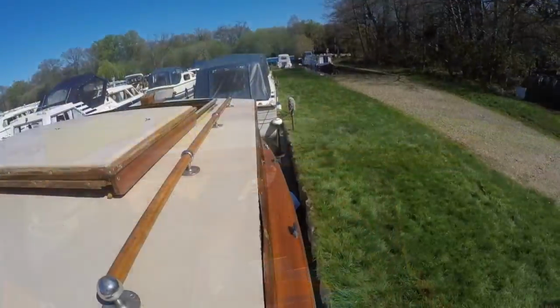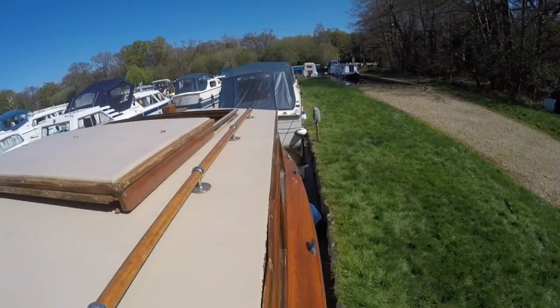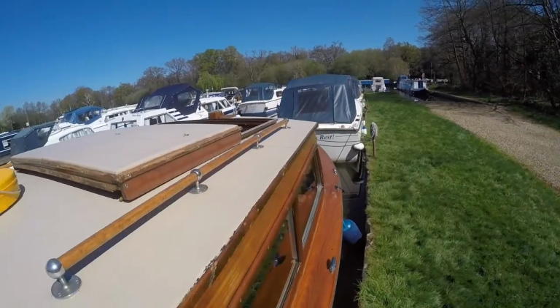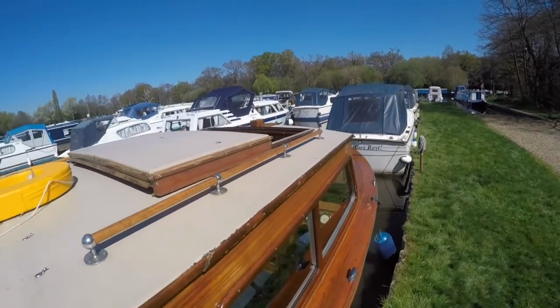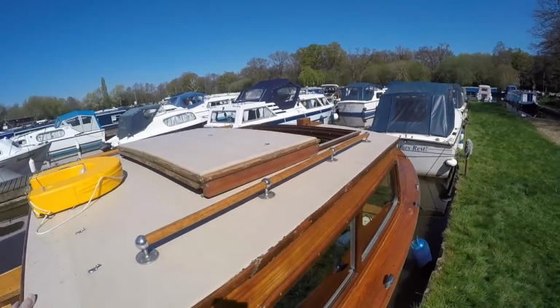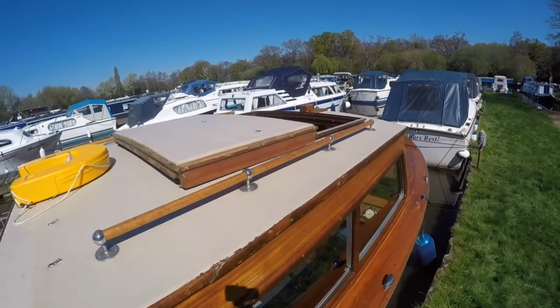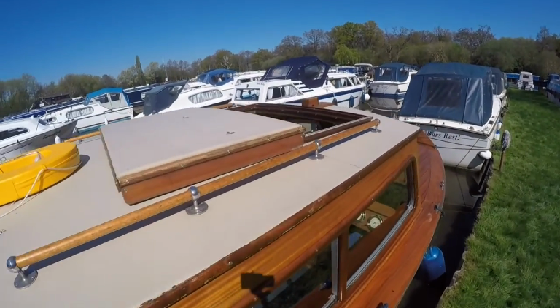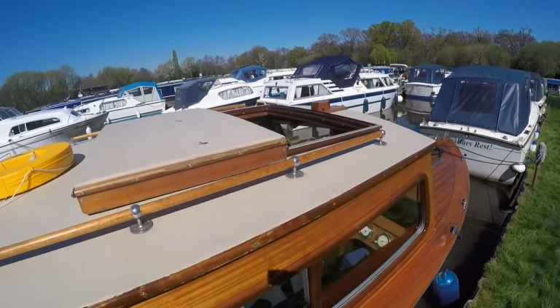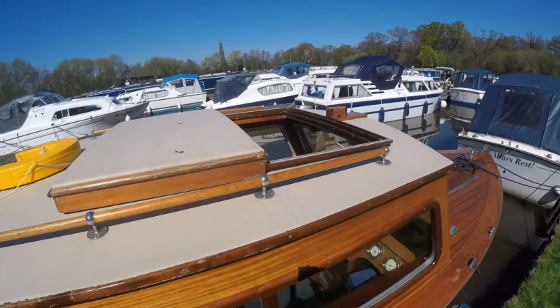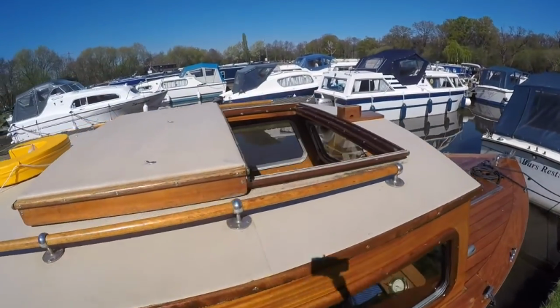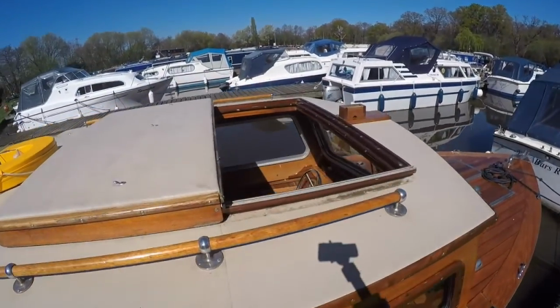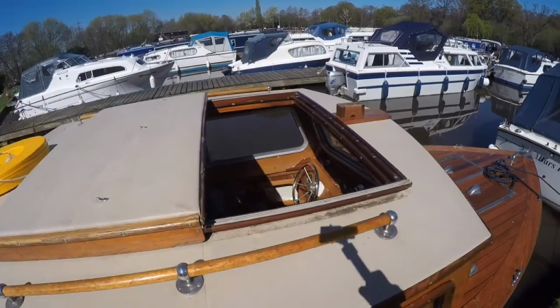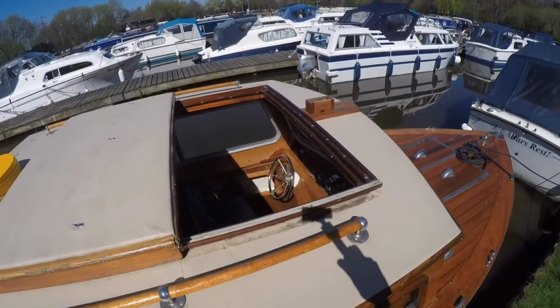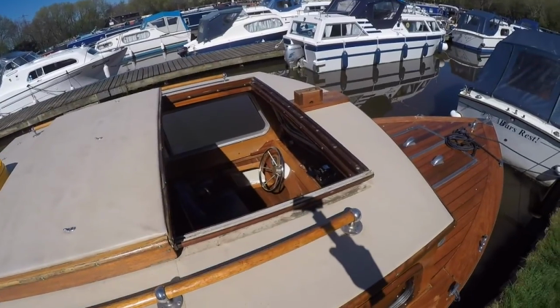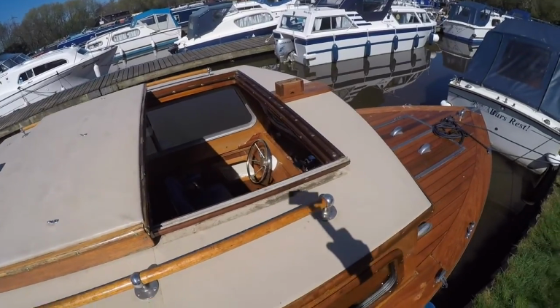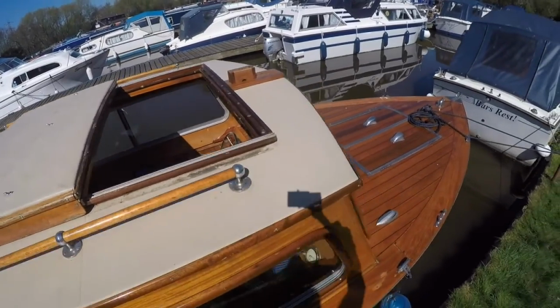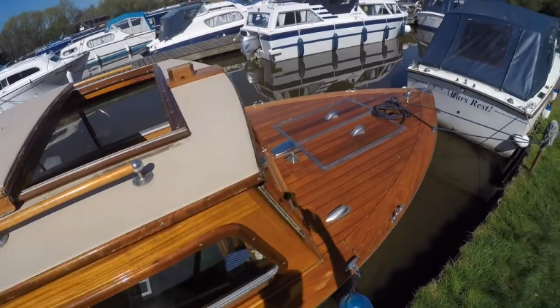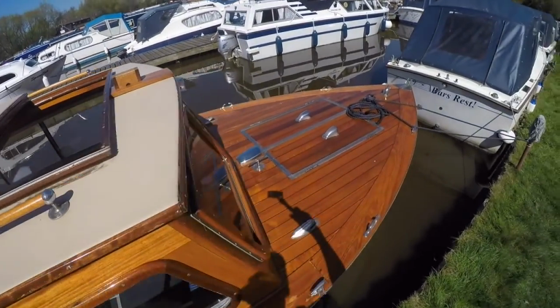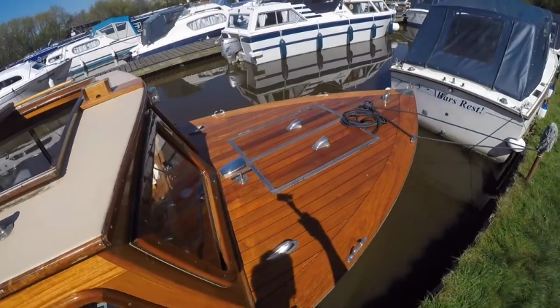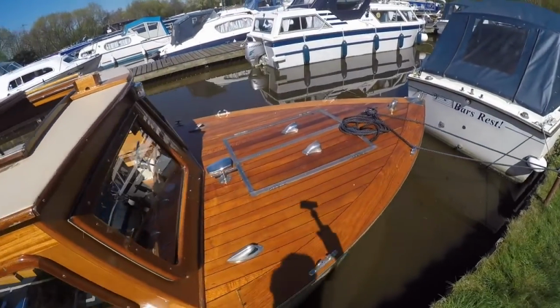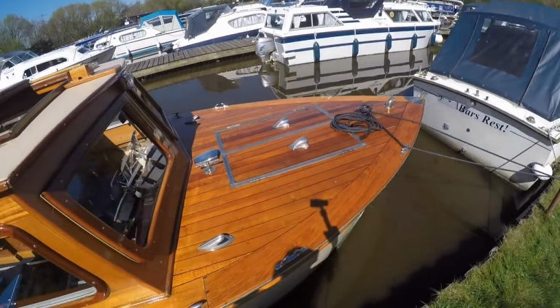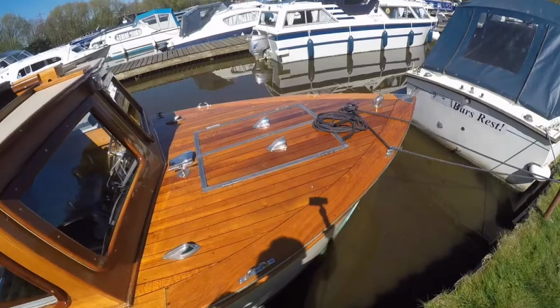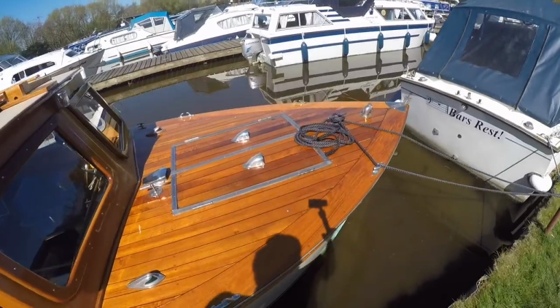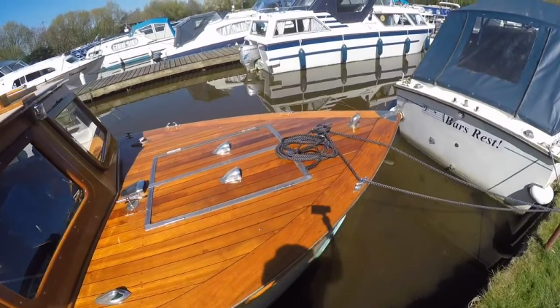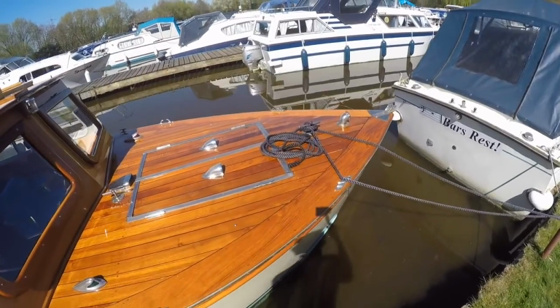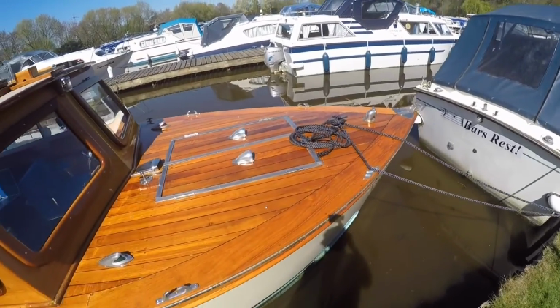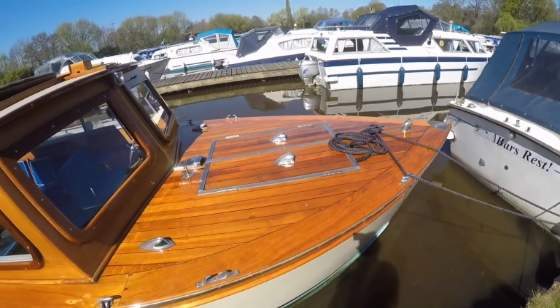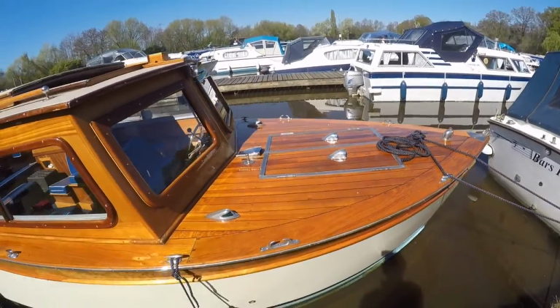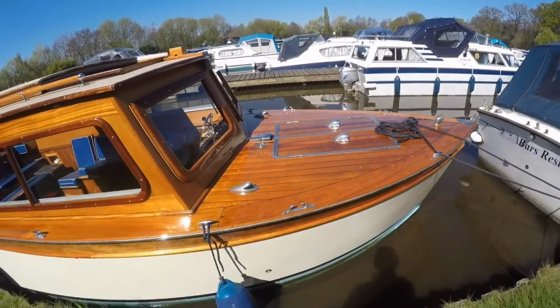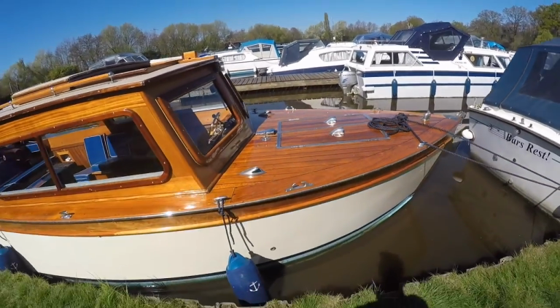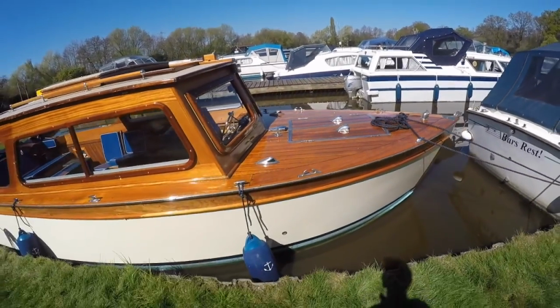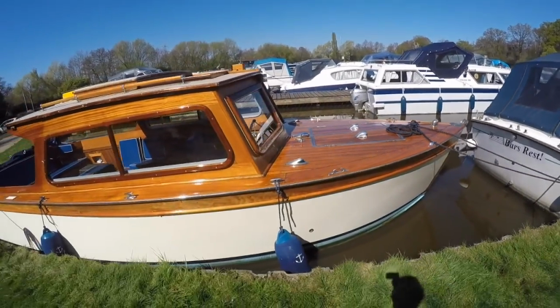Looking down to the teak decks and the sliding hatch on the roof, which is four foot by two foot, and the beautiful plank teak deck forward with the double lift-off hatches for access to the engine. This is Bolny Grebe.